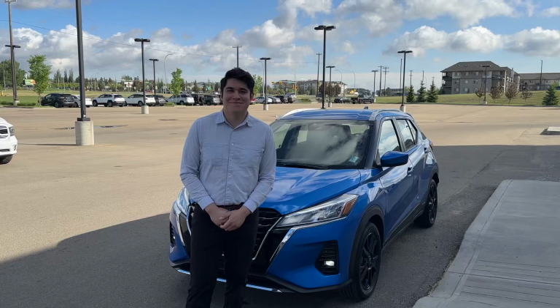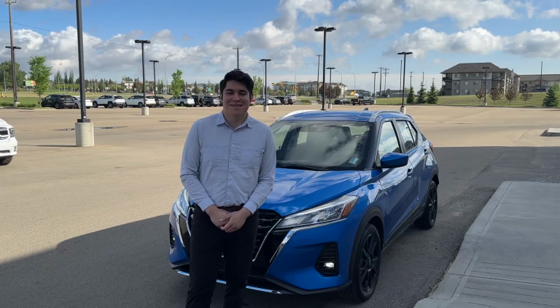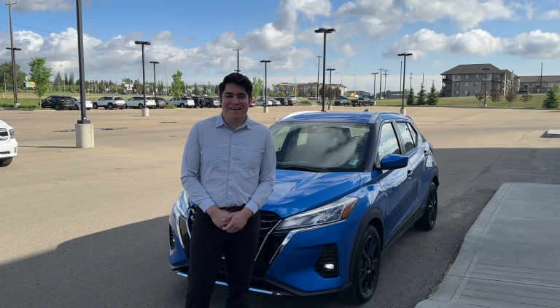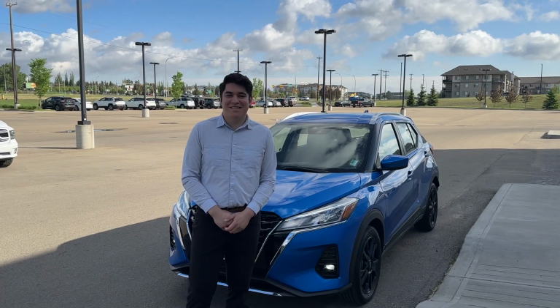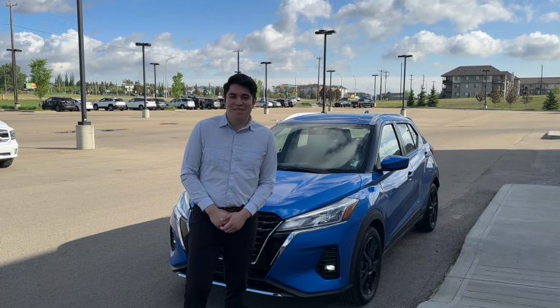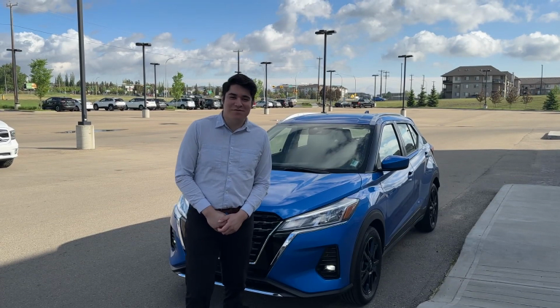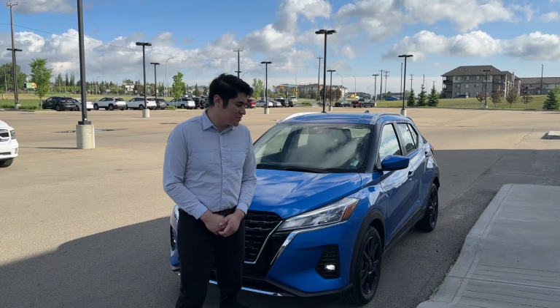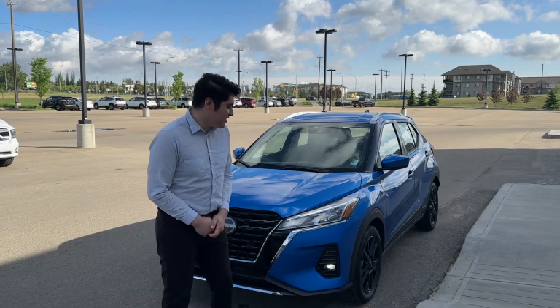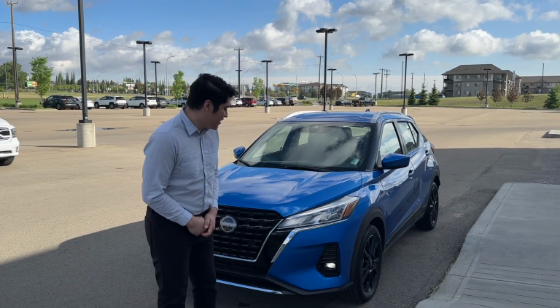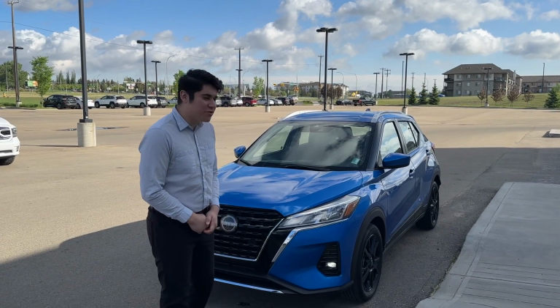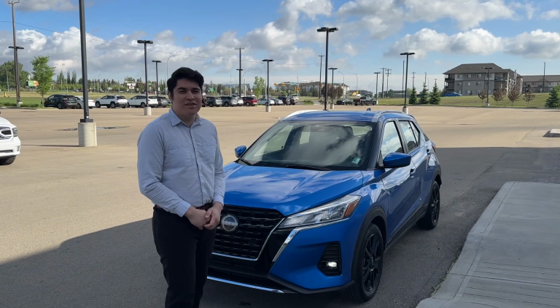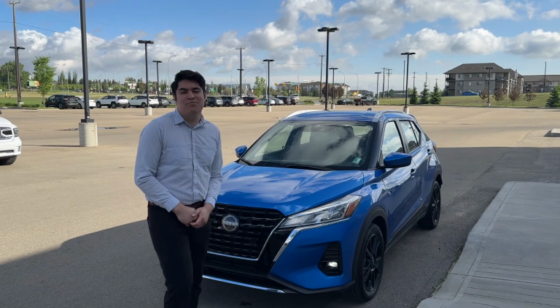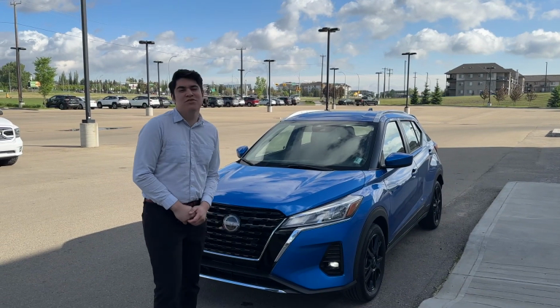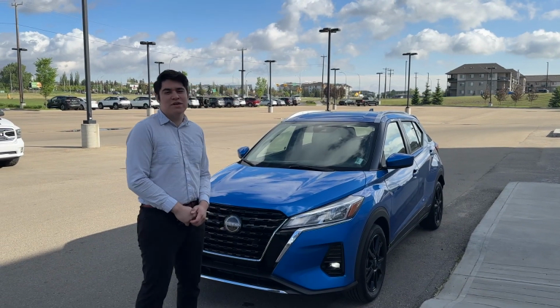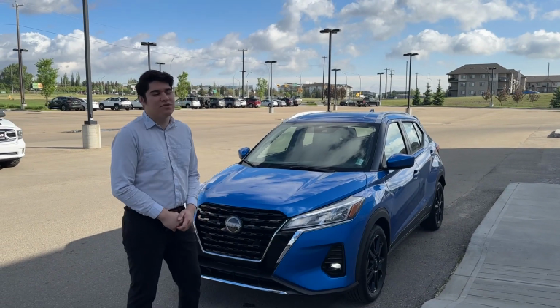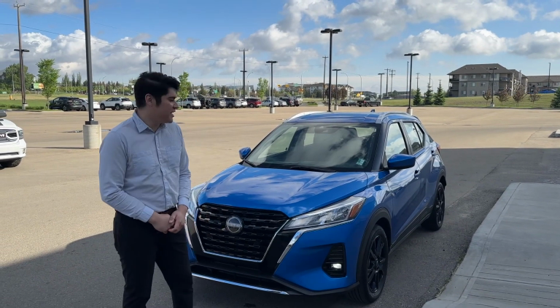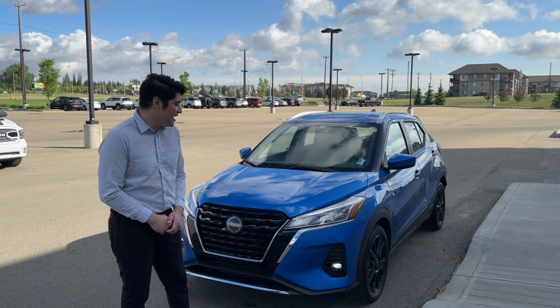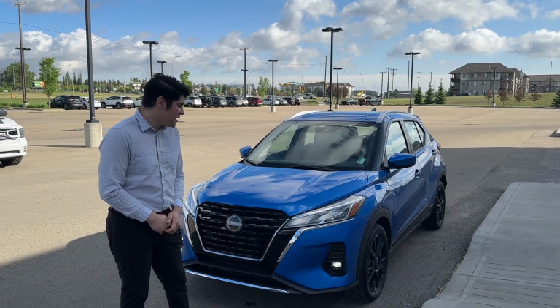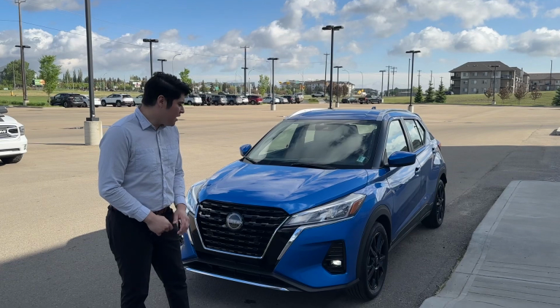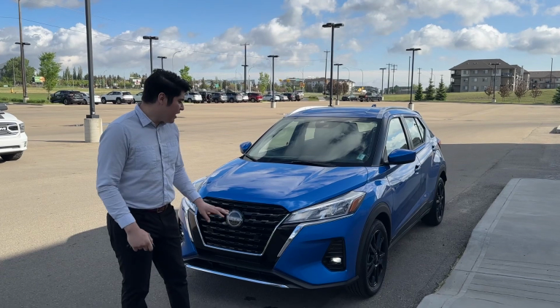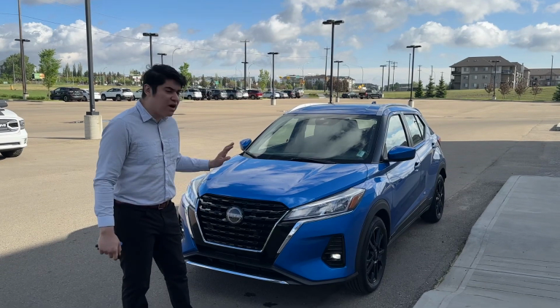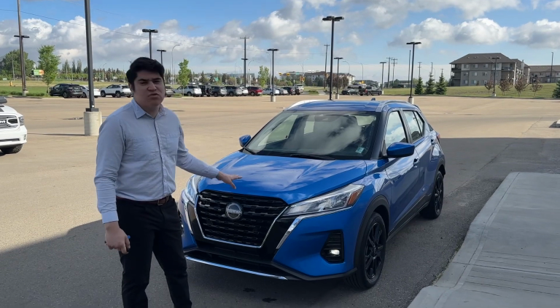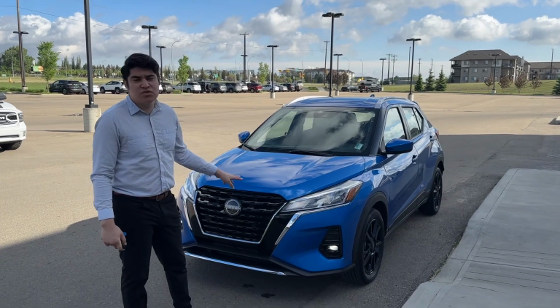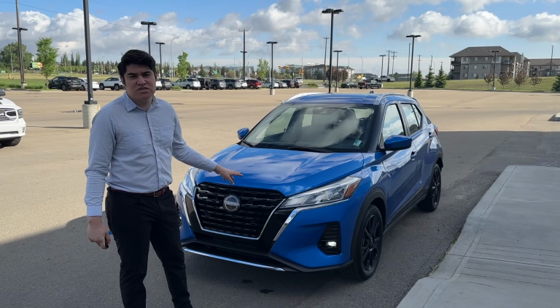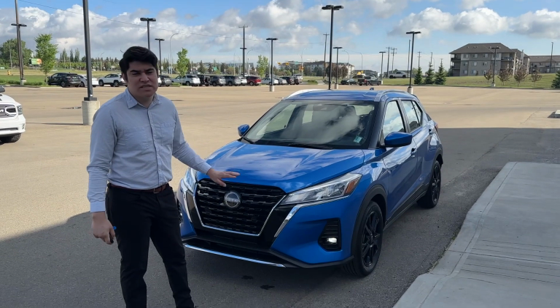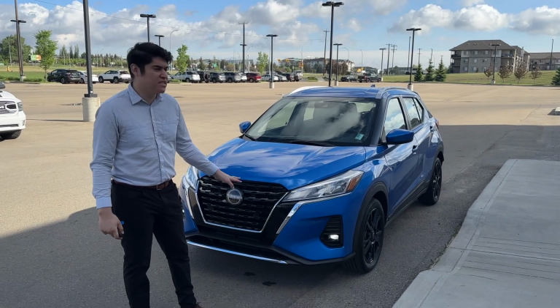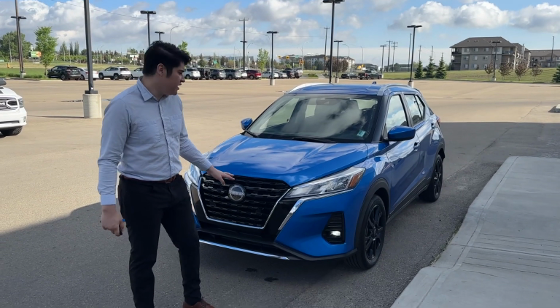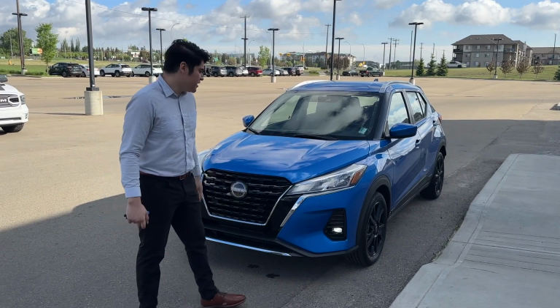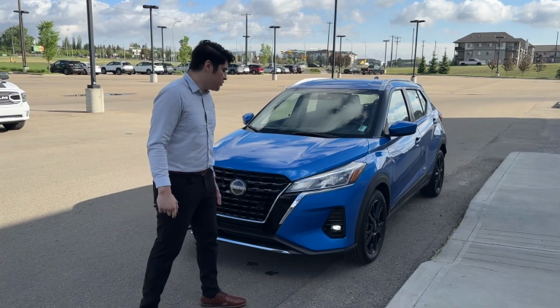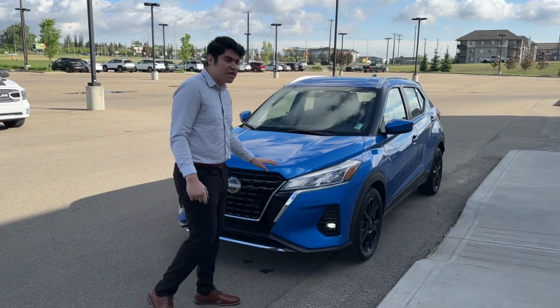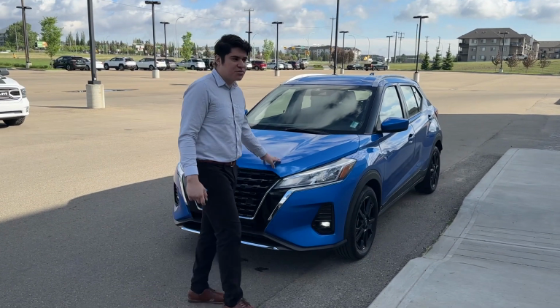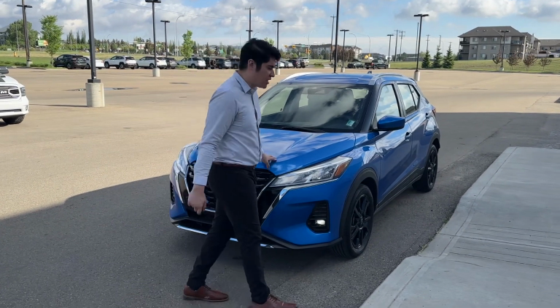Hey Cassie, it's Benjamin here from Northside Nissan. I know you inquired on a brand new 2023 Kicks S. I do have a 2022 in stock — it's an SV in a beautiful electric blue color.